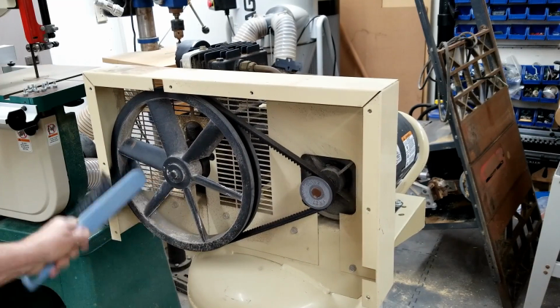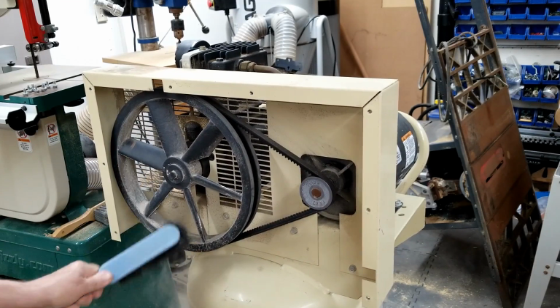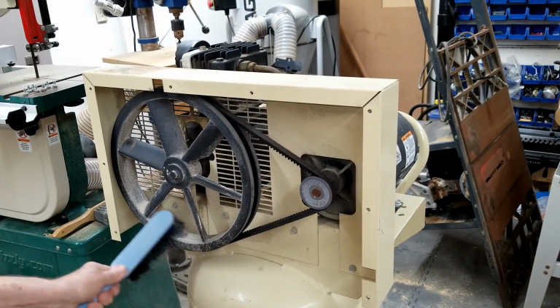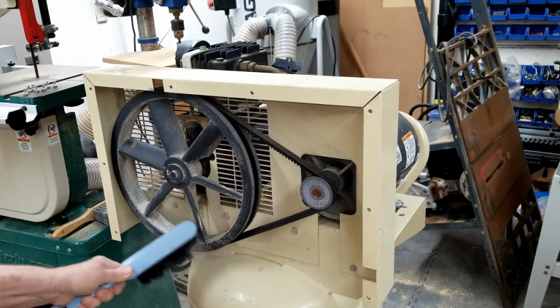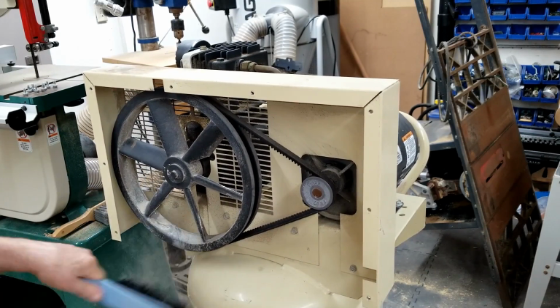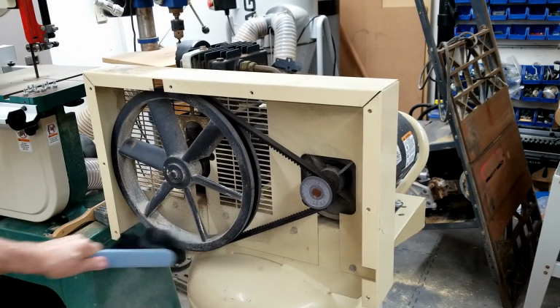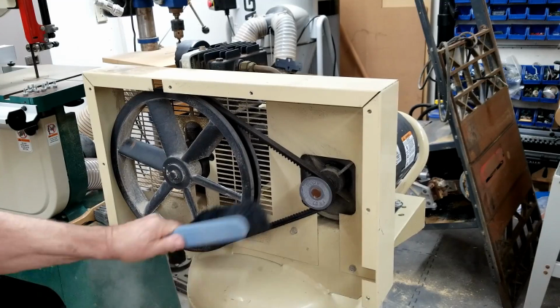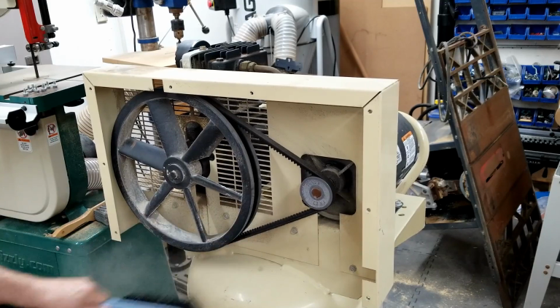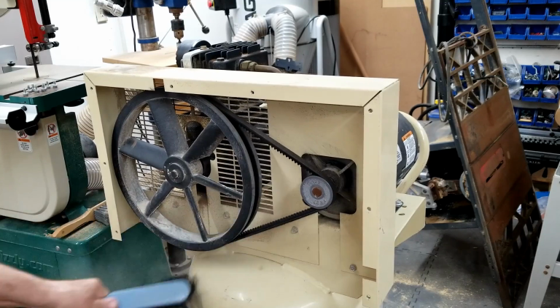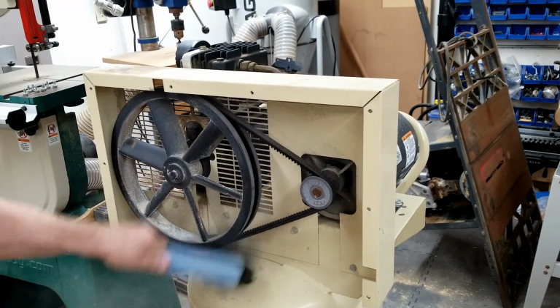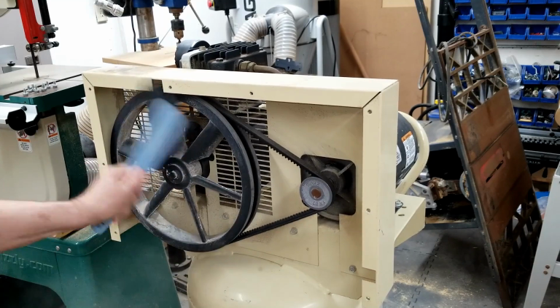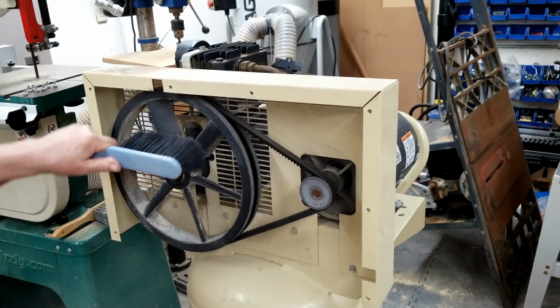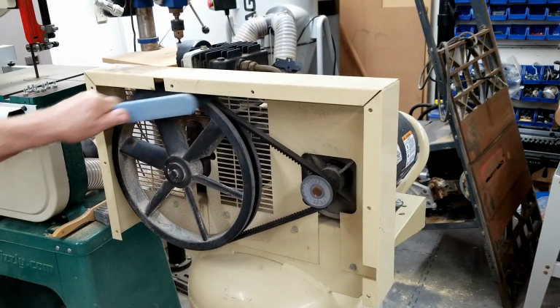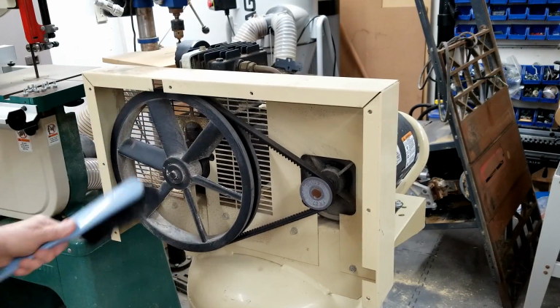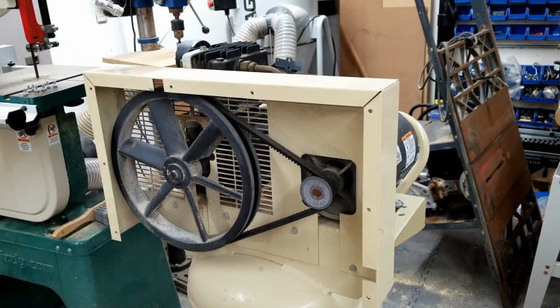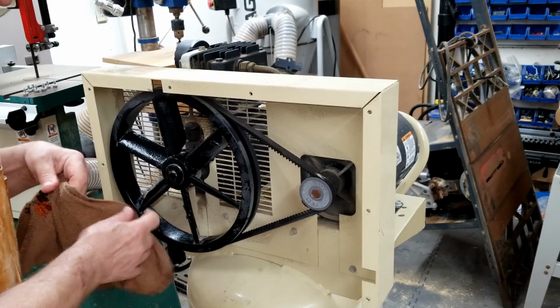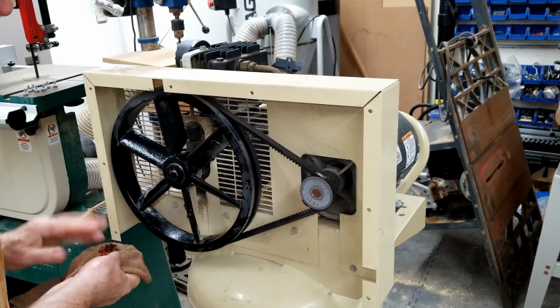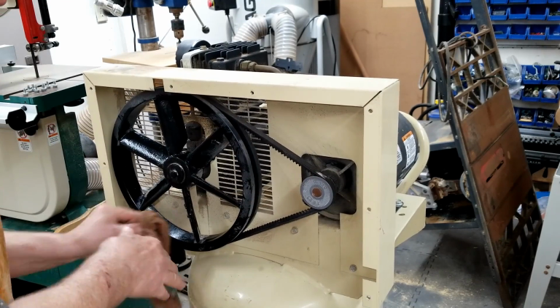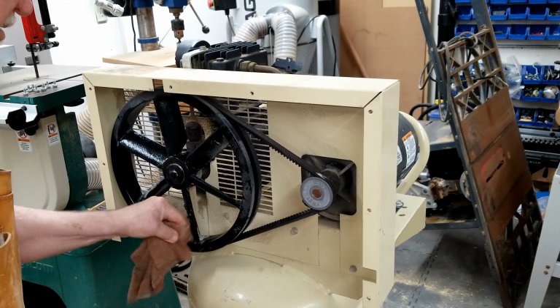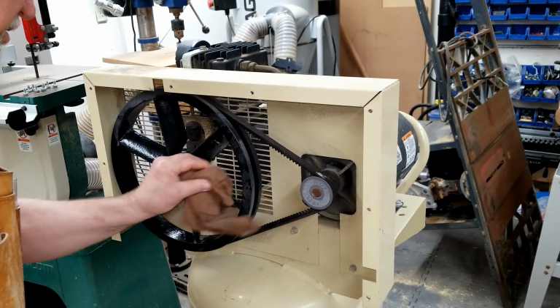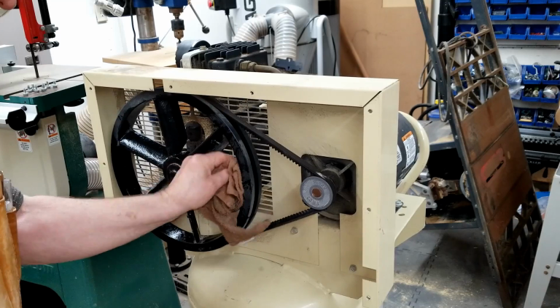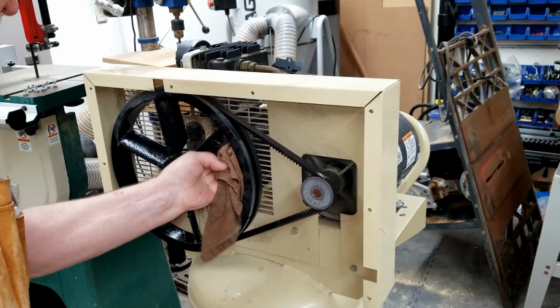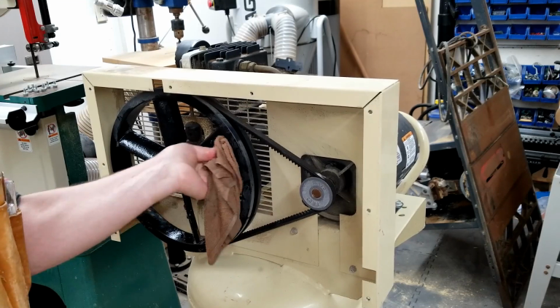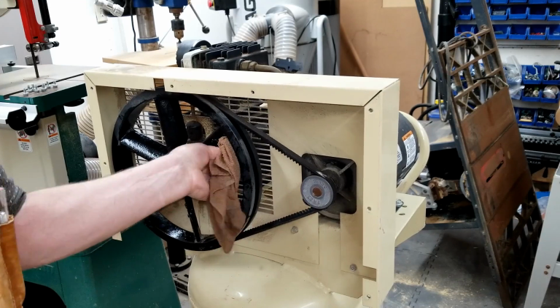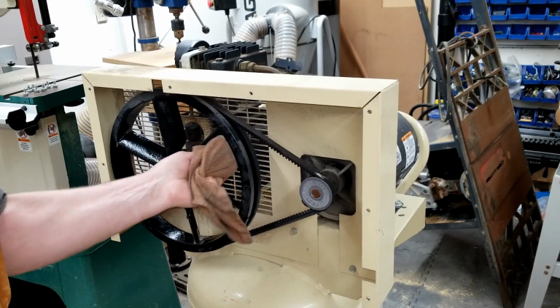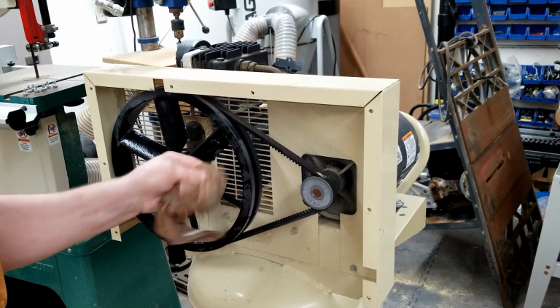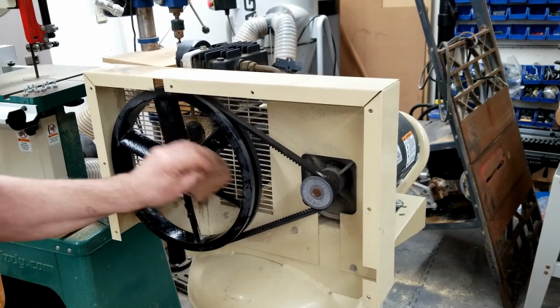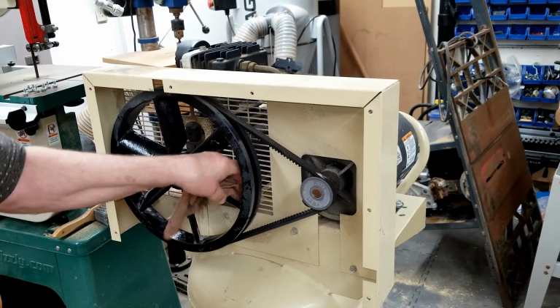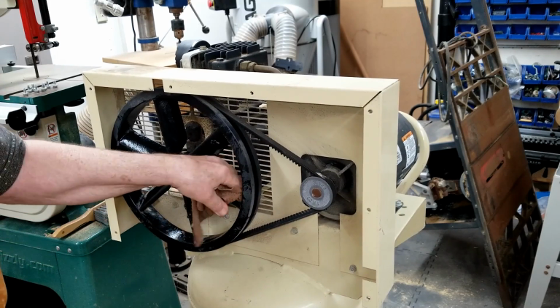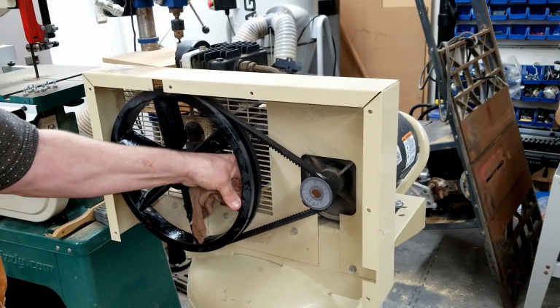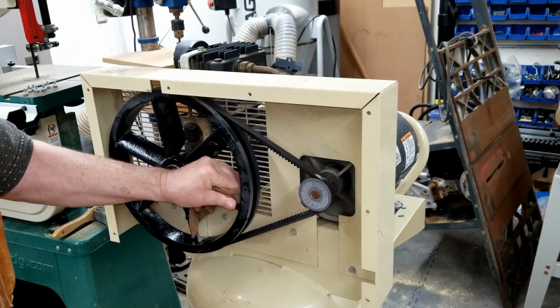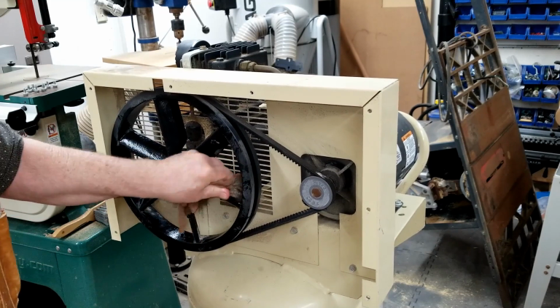I decided to go ahead and clean it while I had the grill off. I would have blown it out with an air compressor, but I'd already sold the little guy, and of course the big guy wasn't hooked up yet.